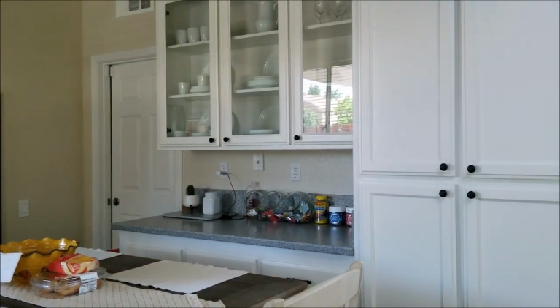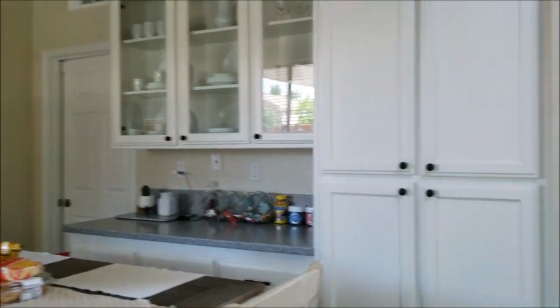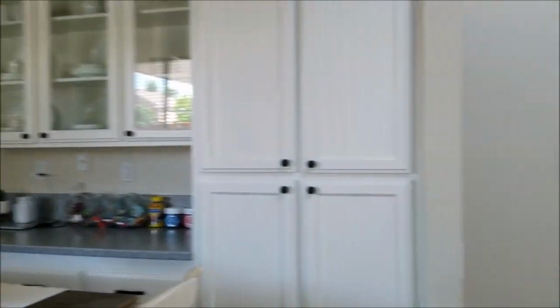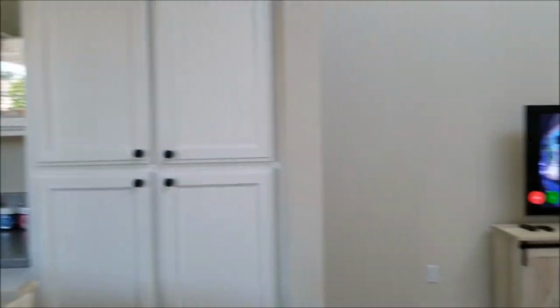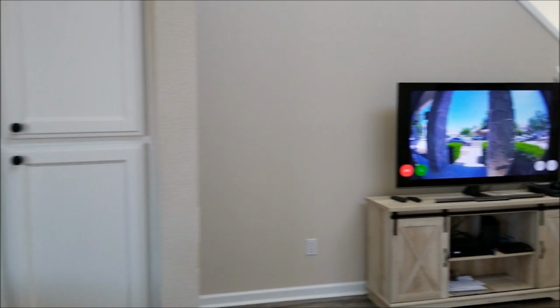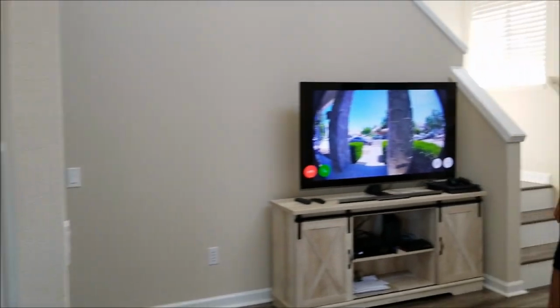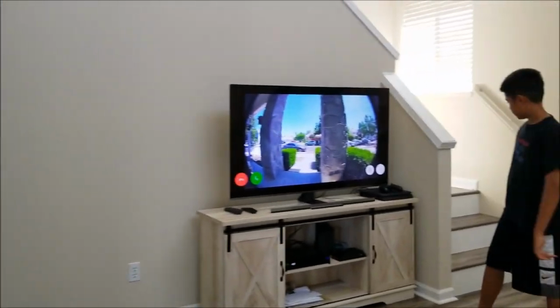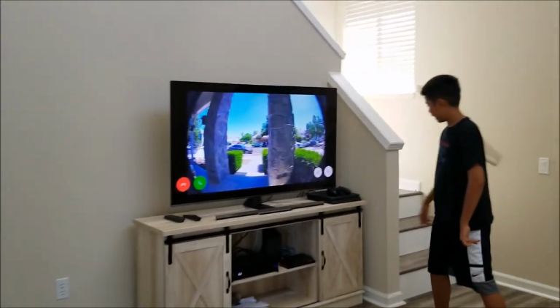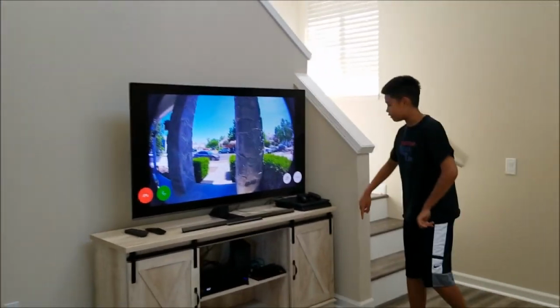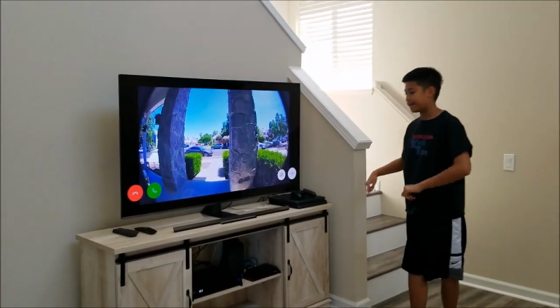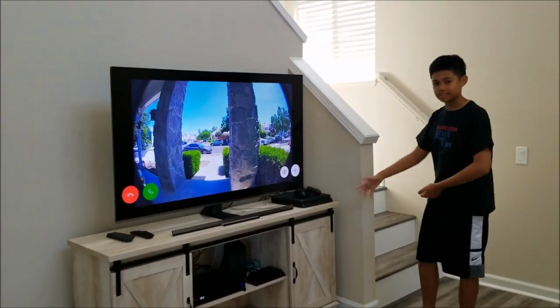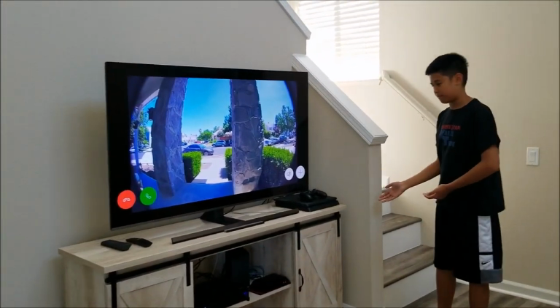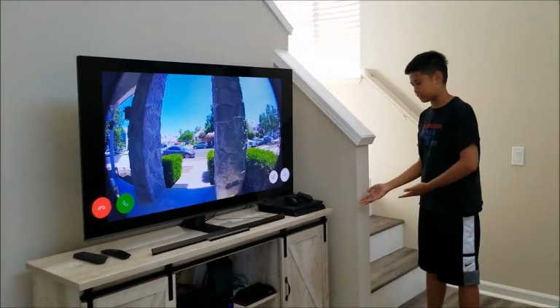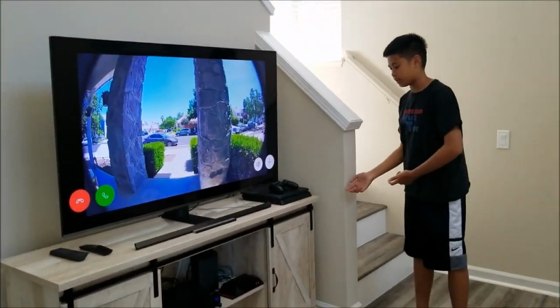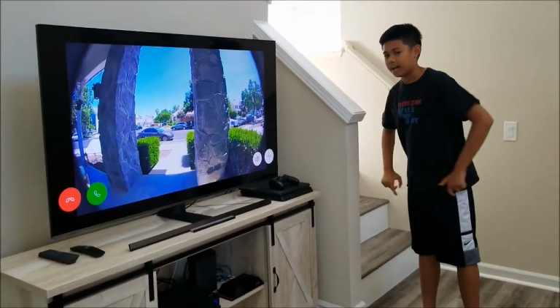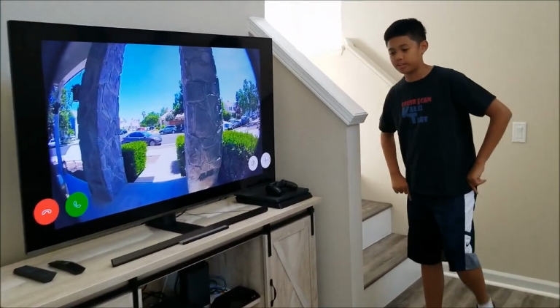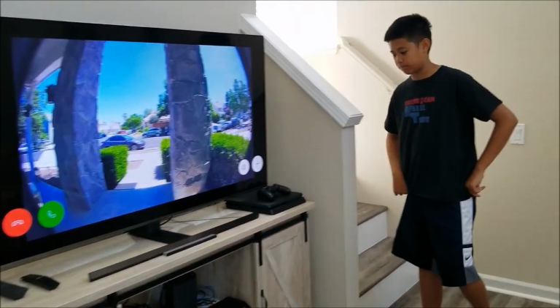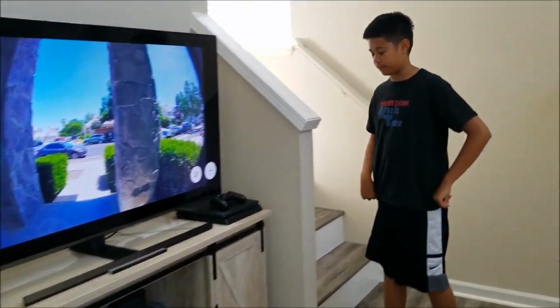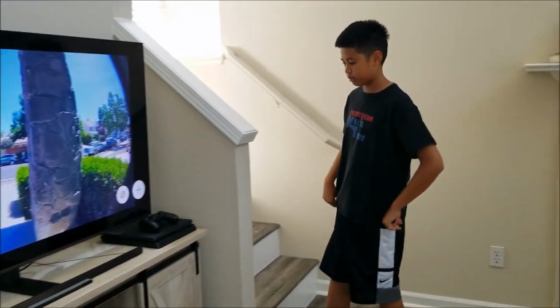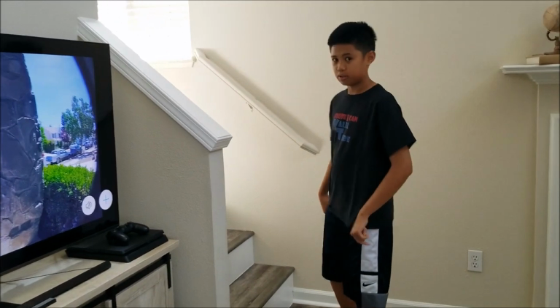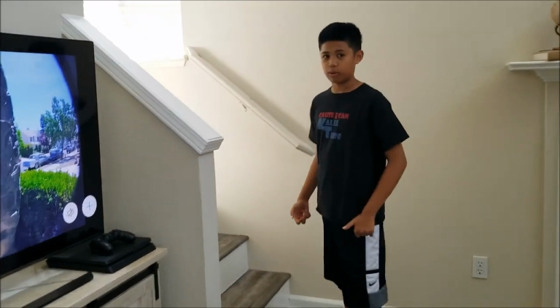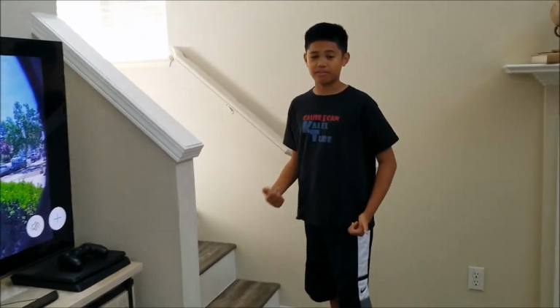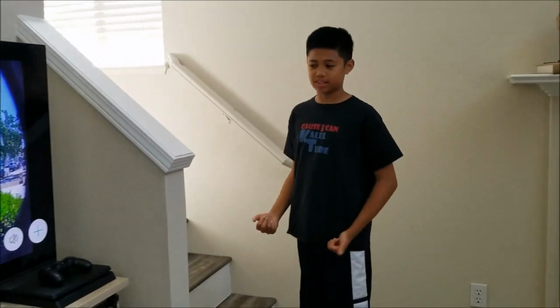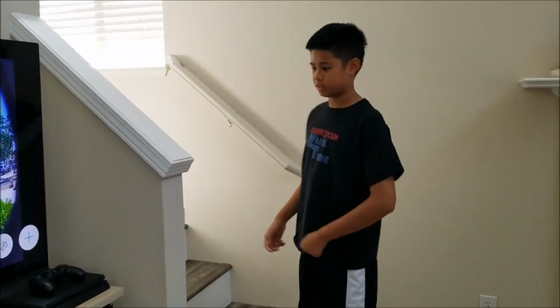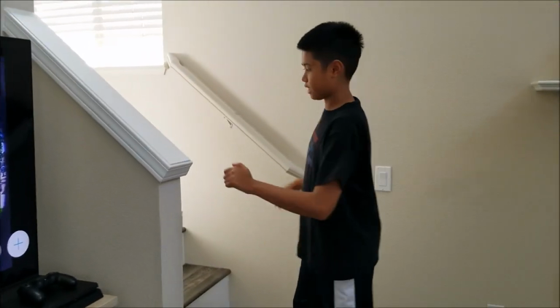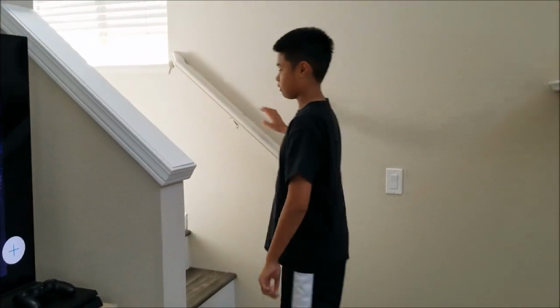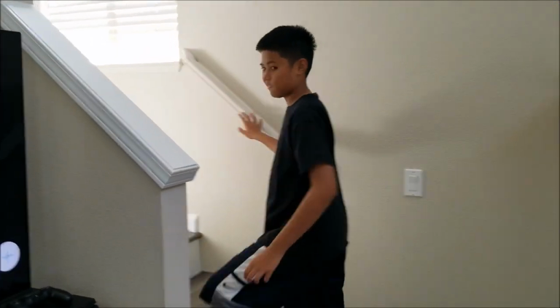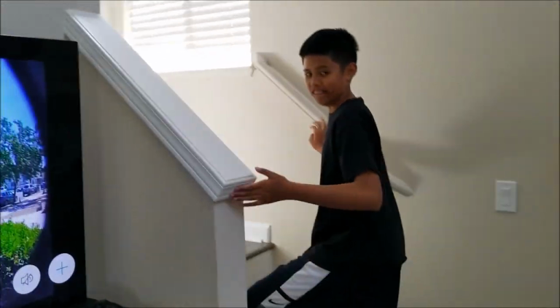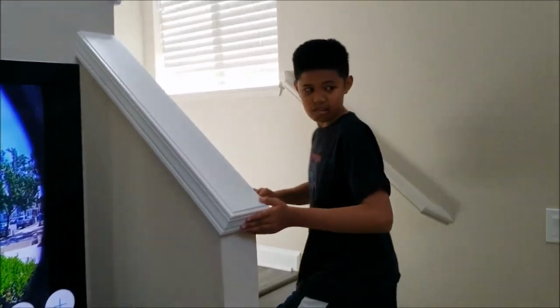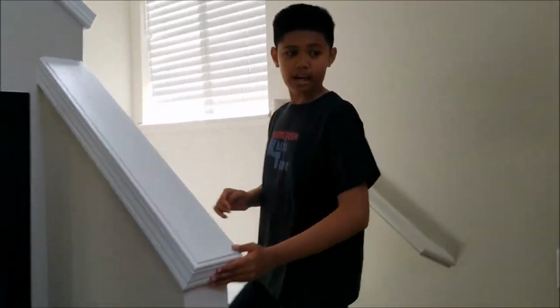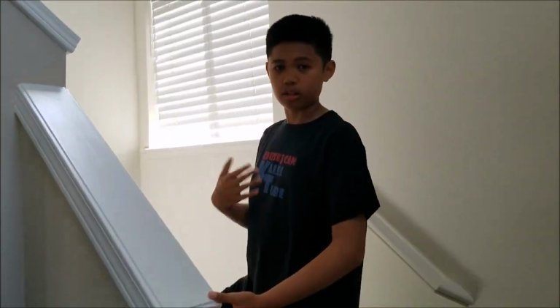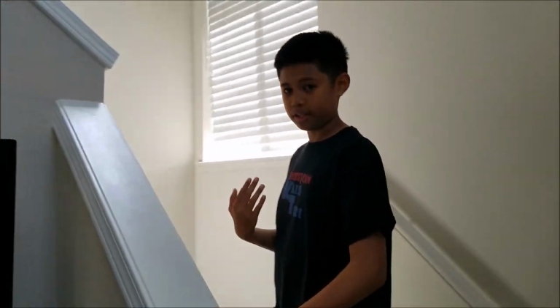We also have an extra PS4, as shown in one of my videos, for my visitors when they come over. So now follow me.